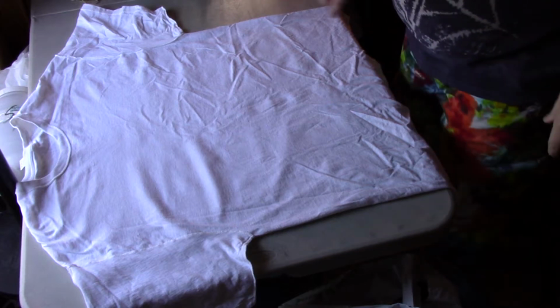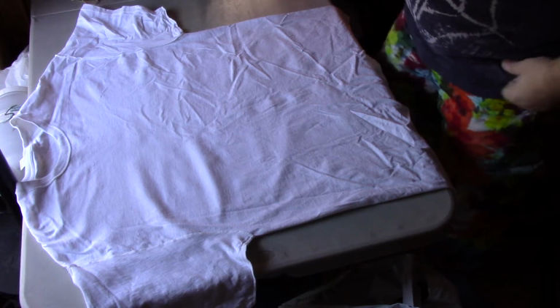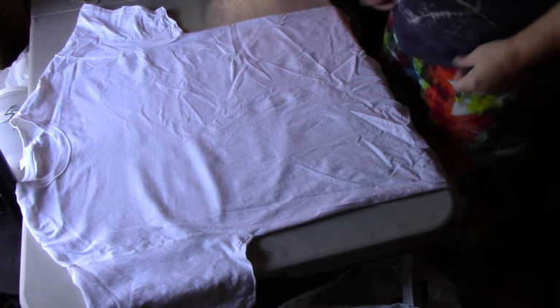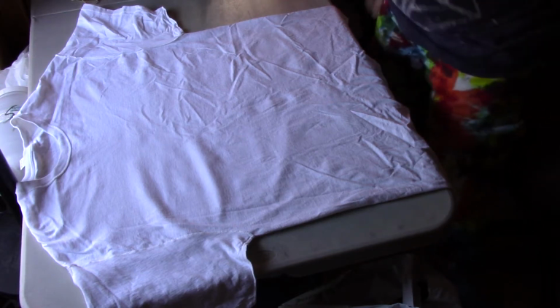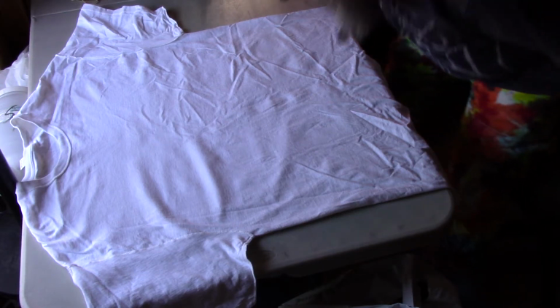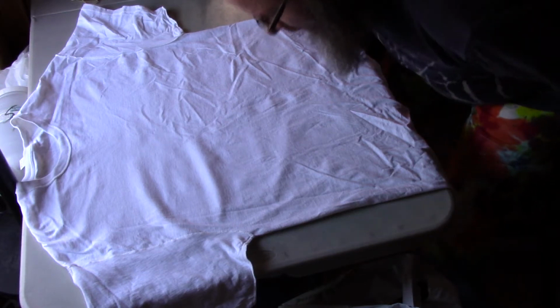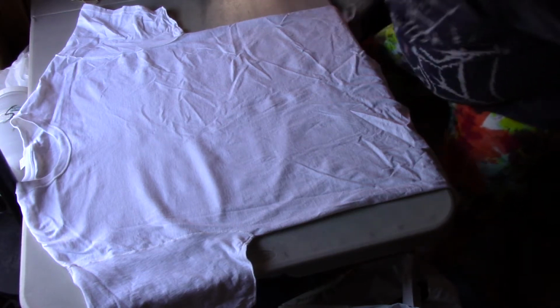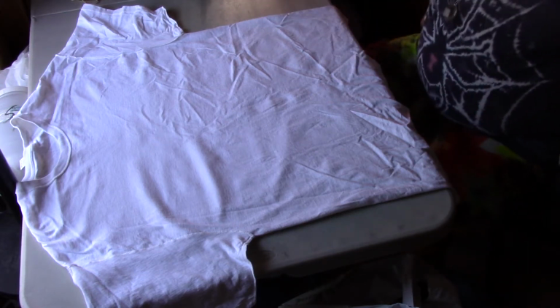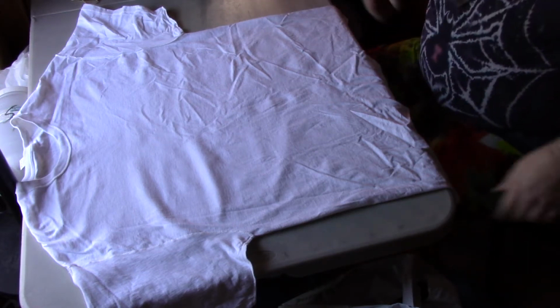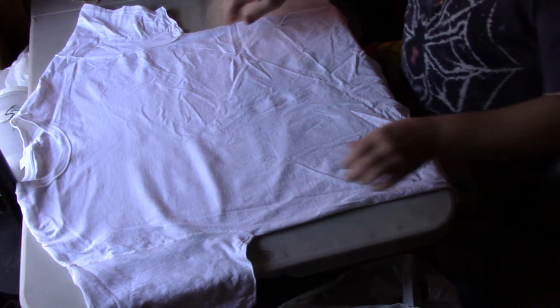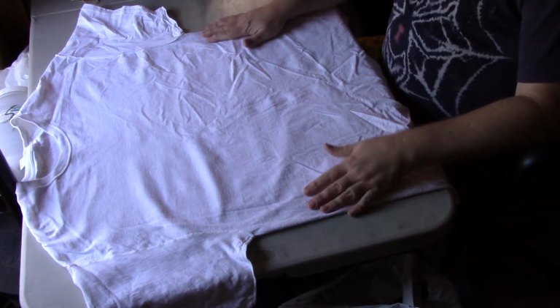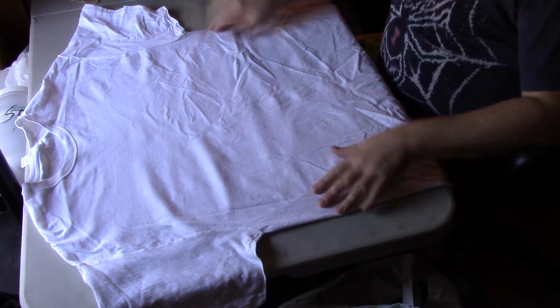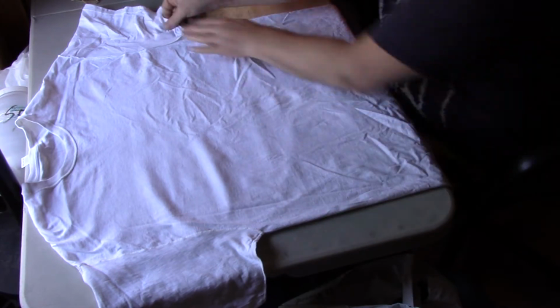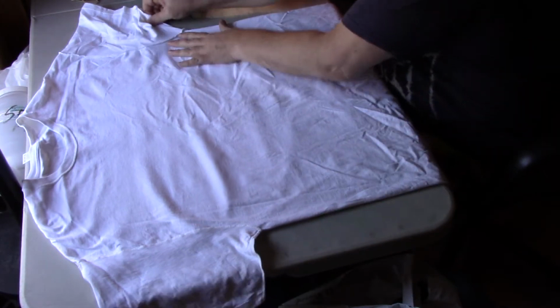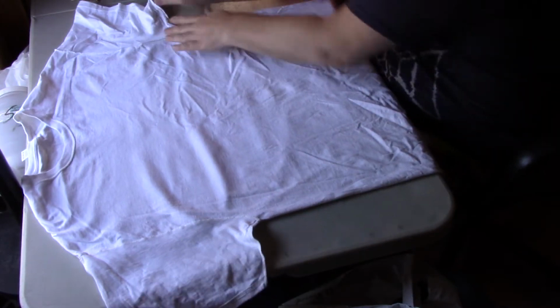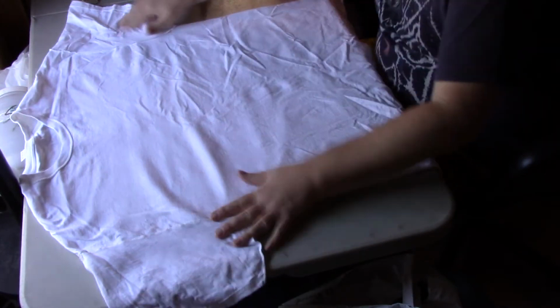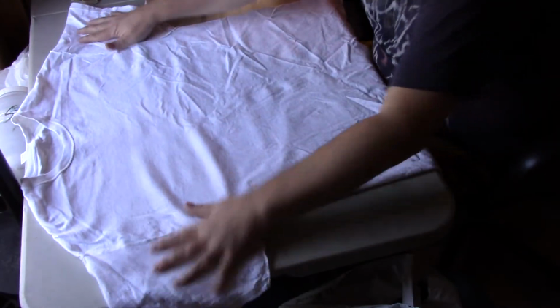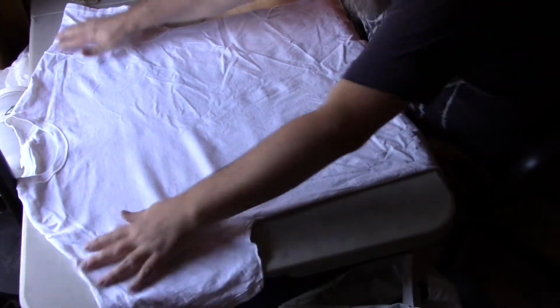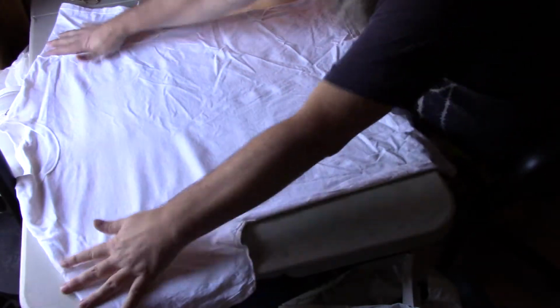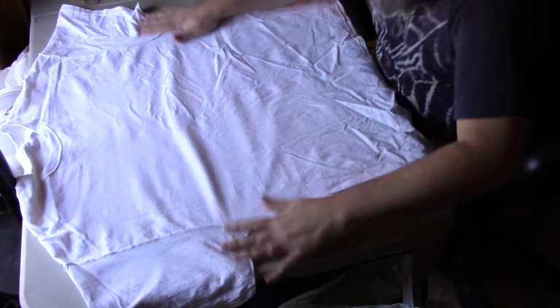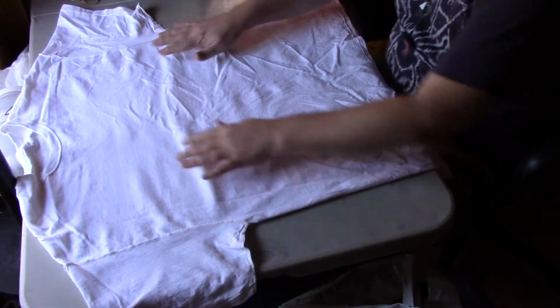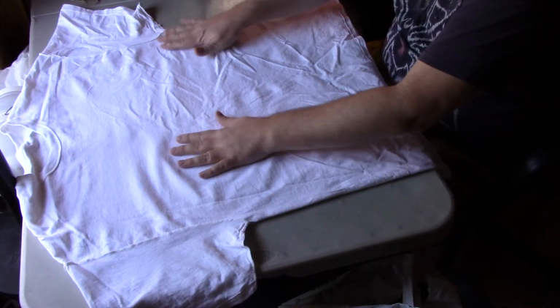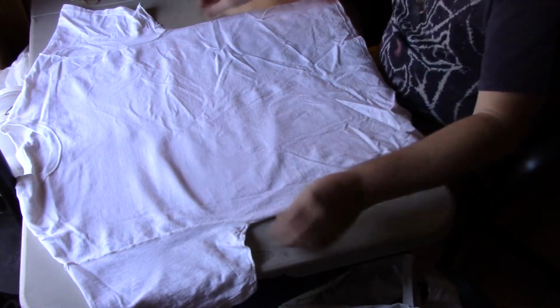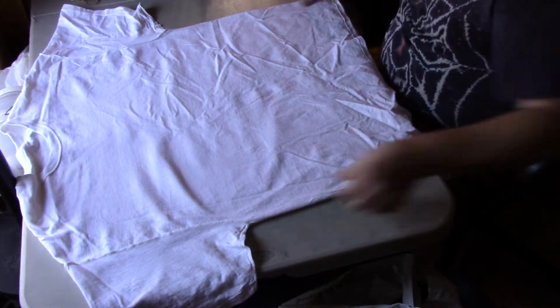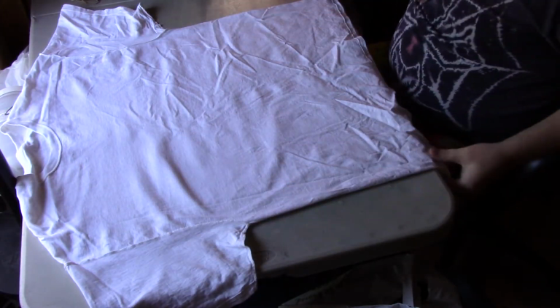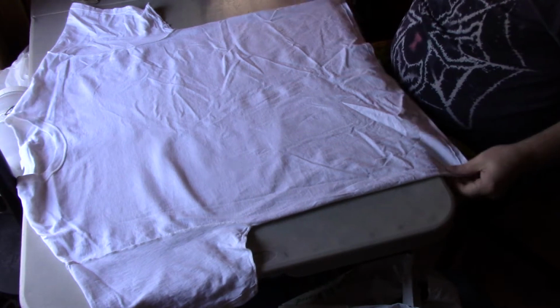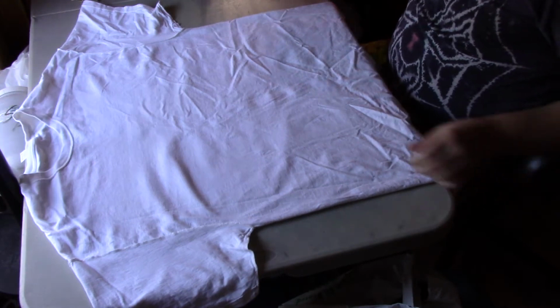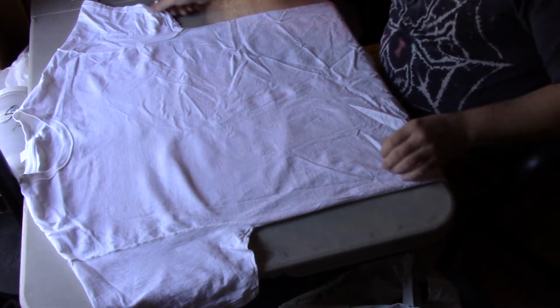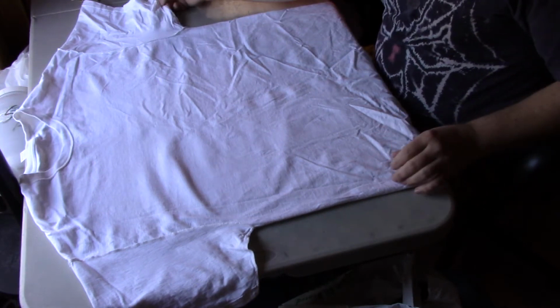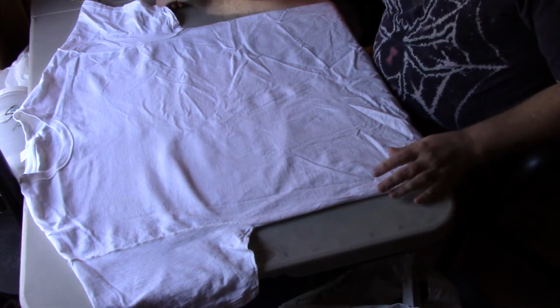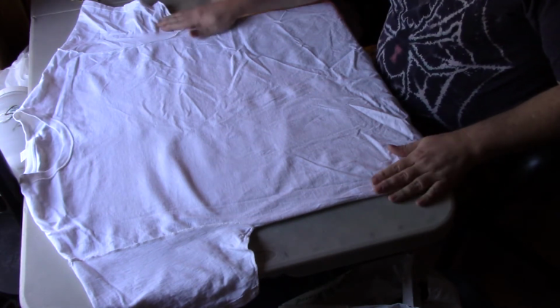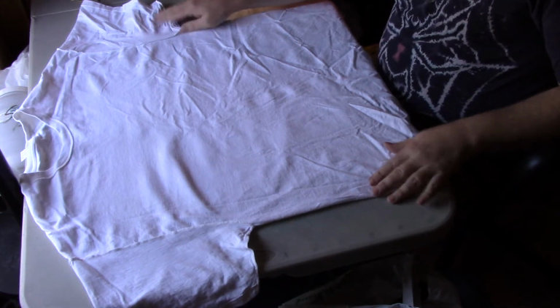Hello, this is going to be a quick video on centering t-shirts. On a lot of shirt designs you'll need to find the center of the t-shirt, and I just wanted to show you the way that I do it.